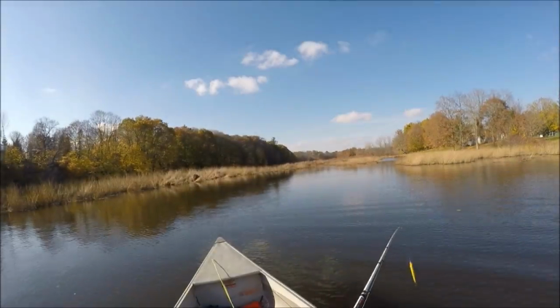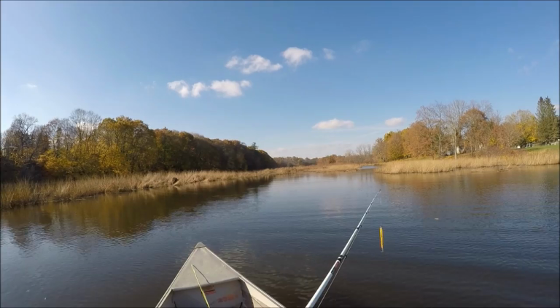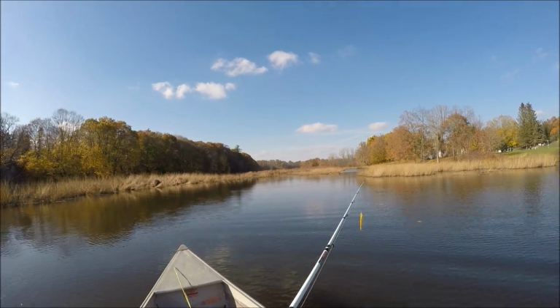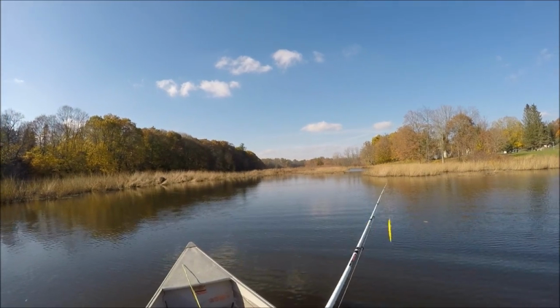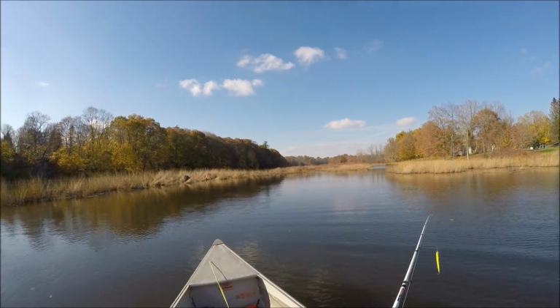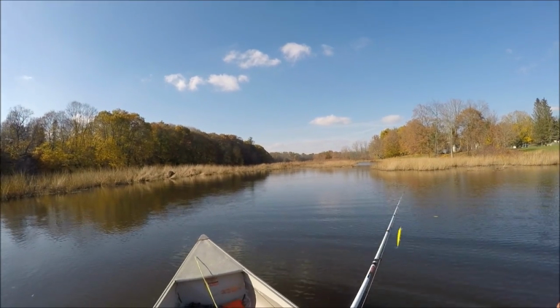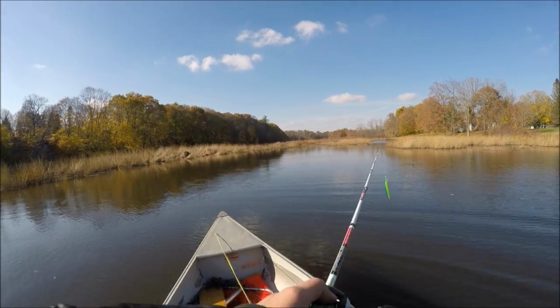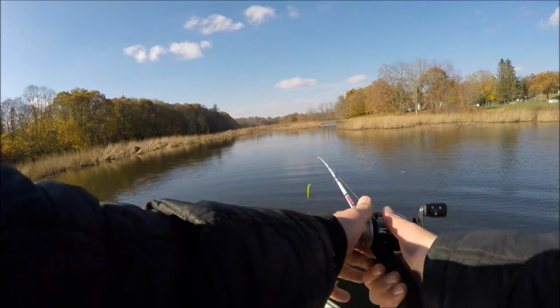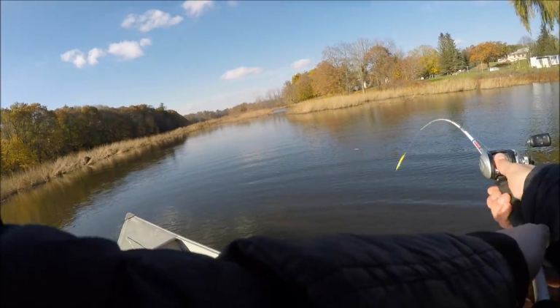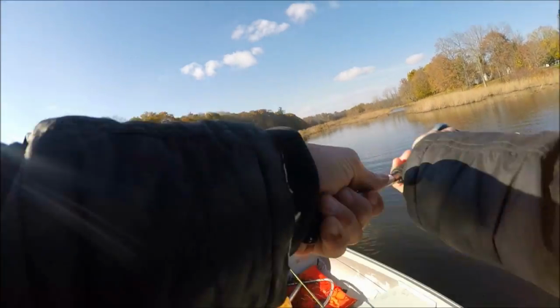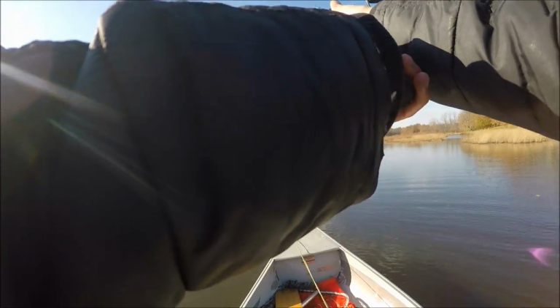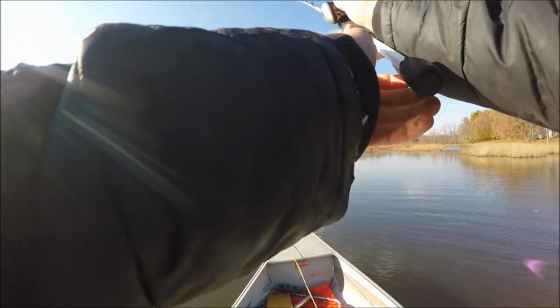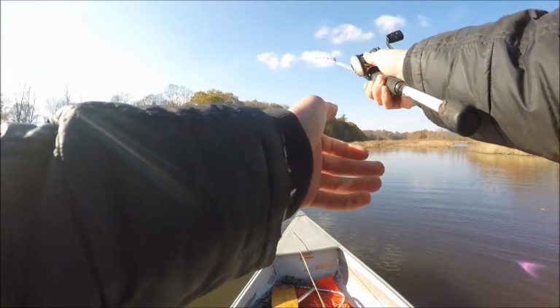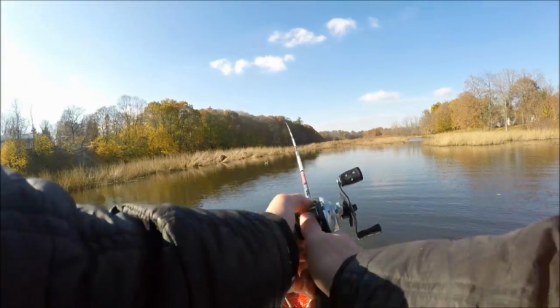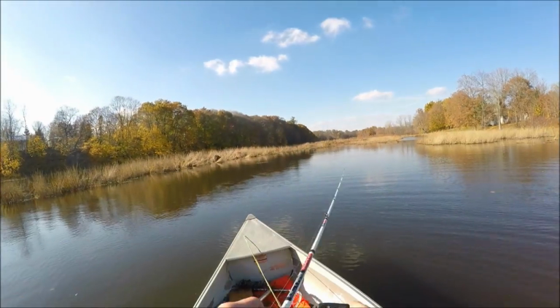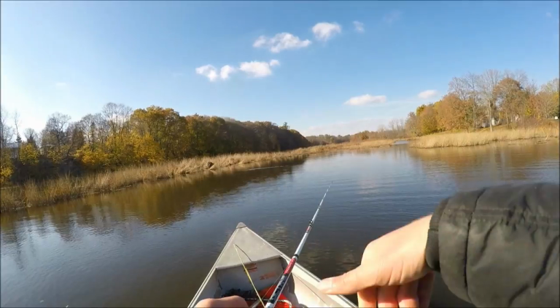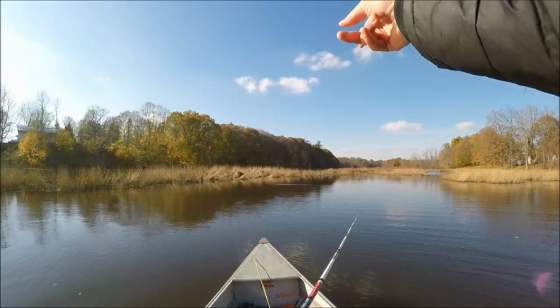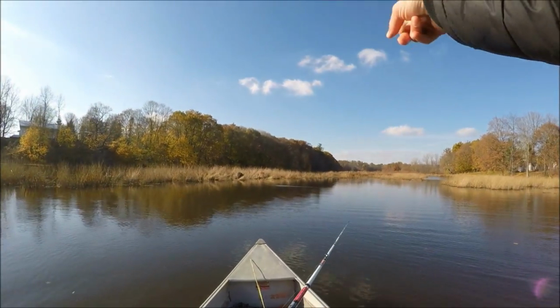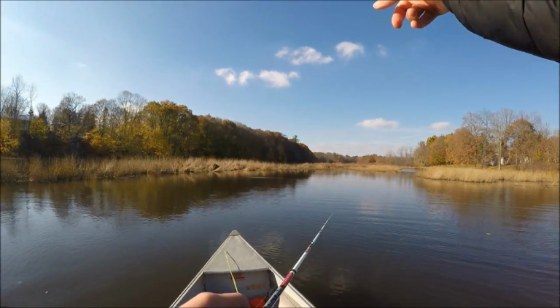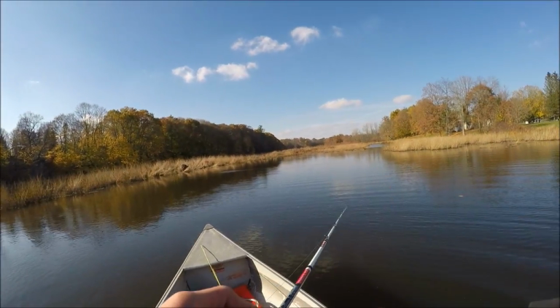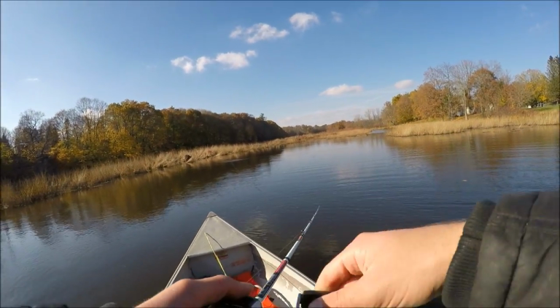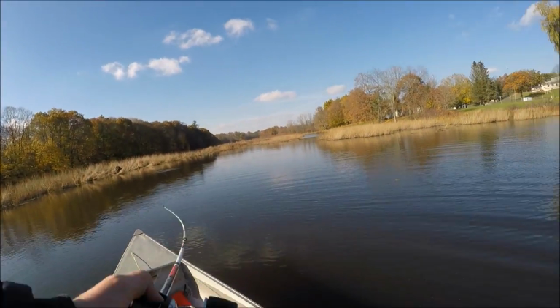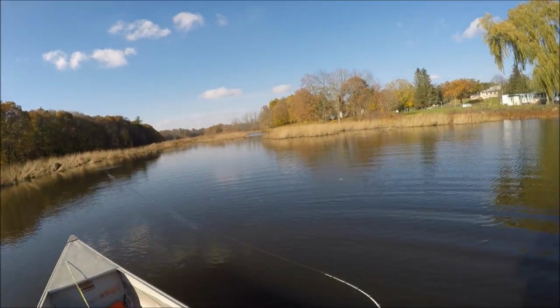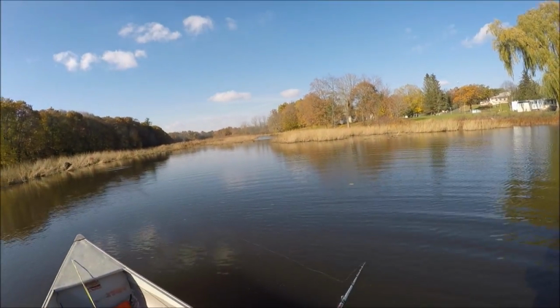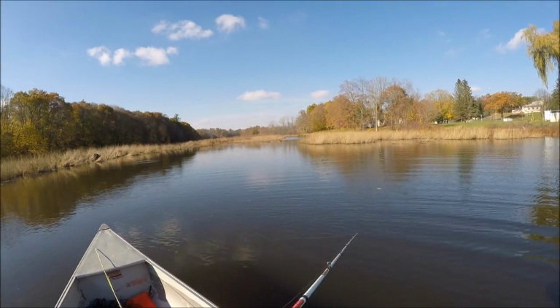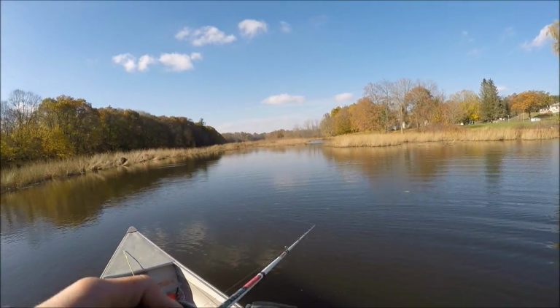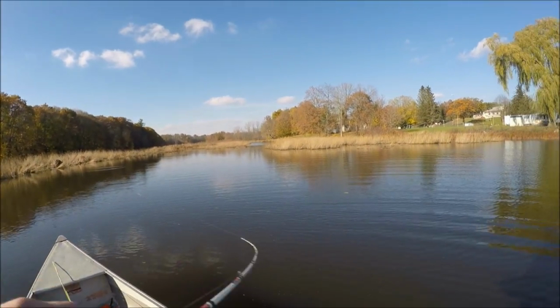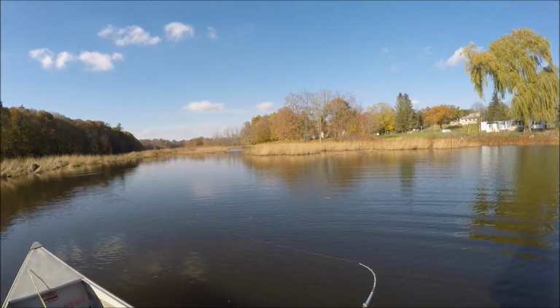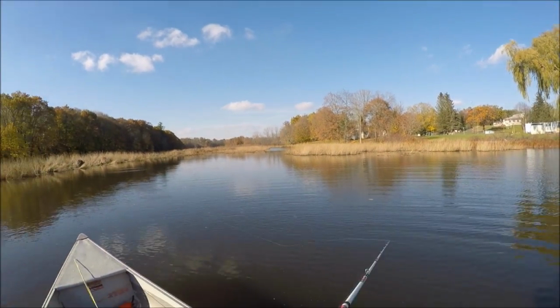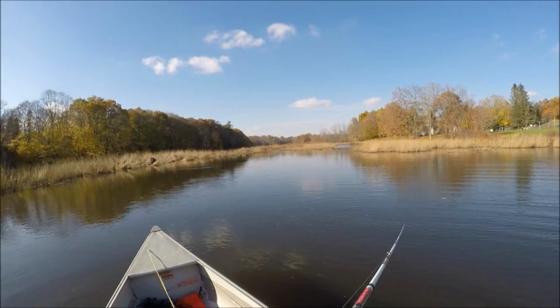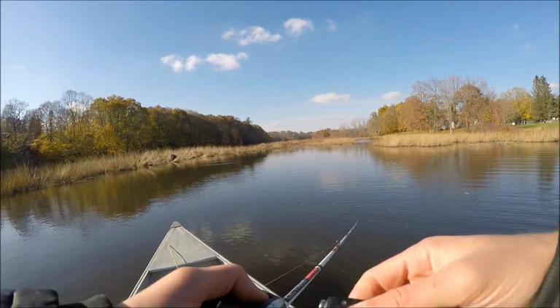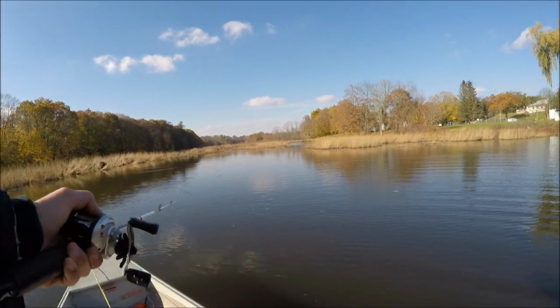Now we're right back where we started. Let's see if we can get some more fish here. I saw a decent-sized Pike over here earlier today — I'm not sure if he's still there or not, but that's where we're gonna start casting.